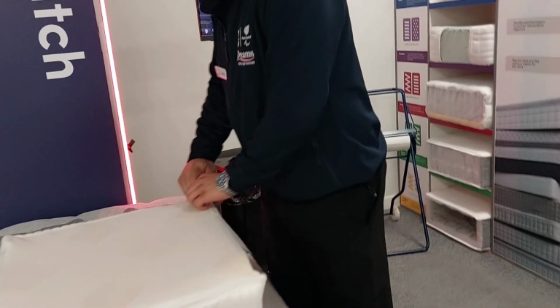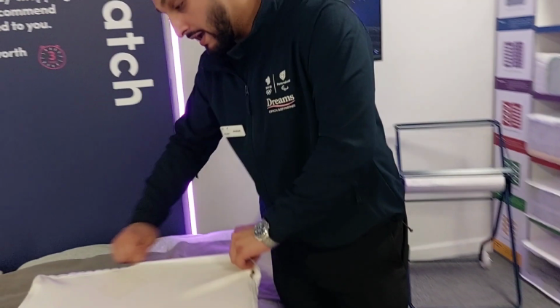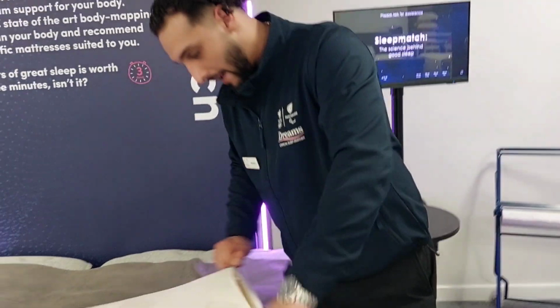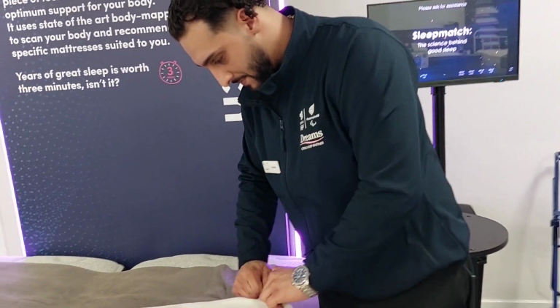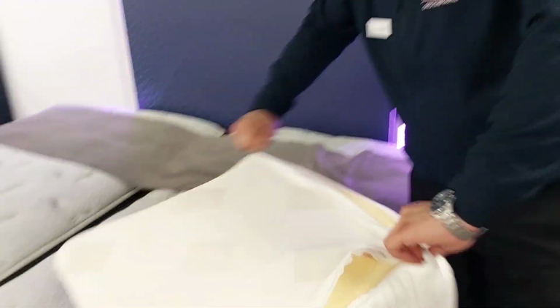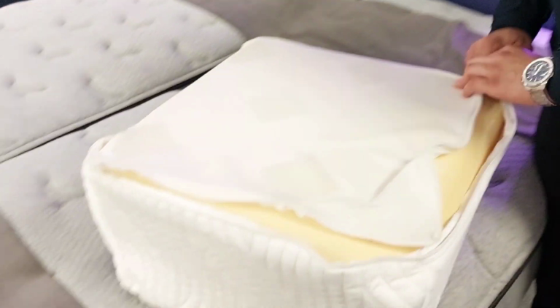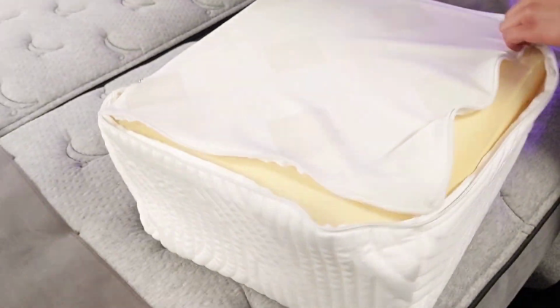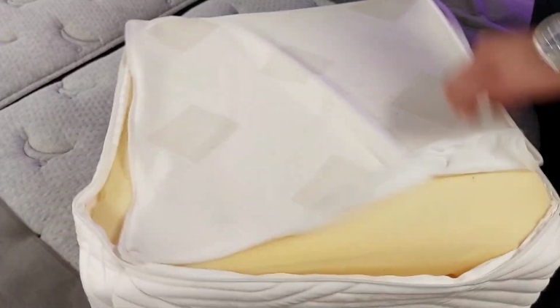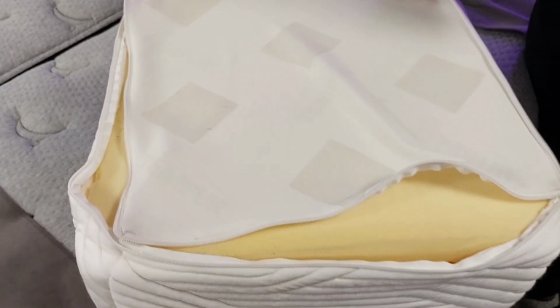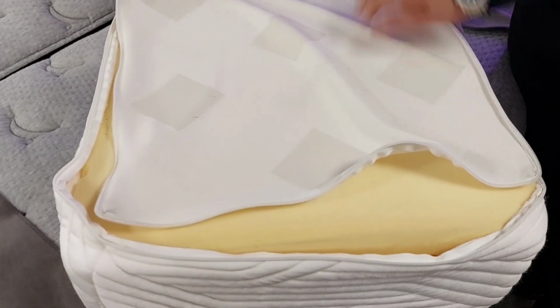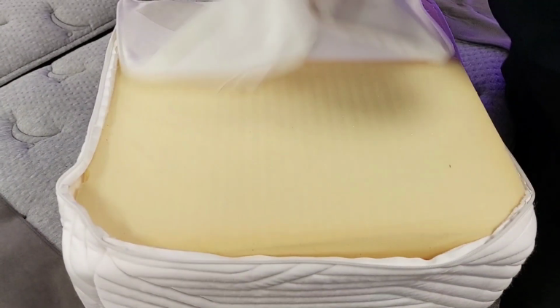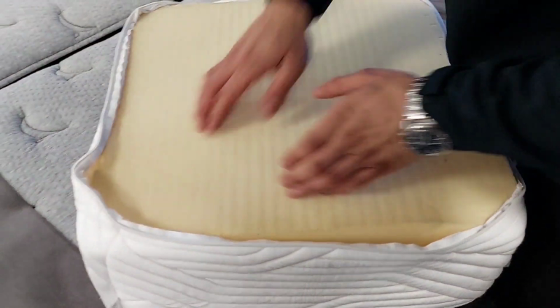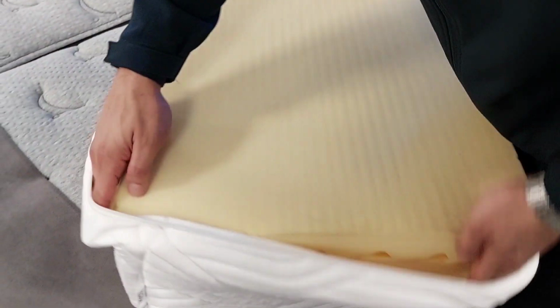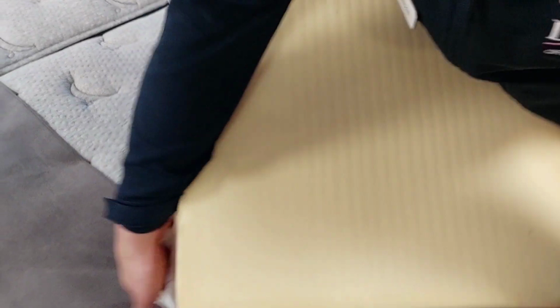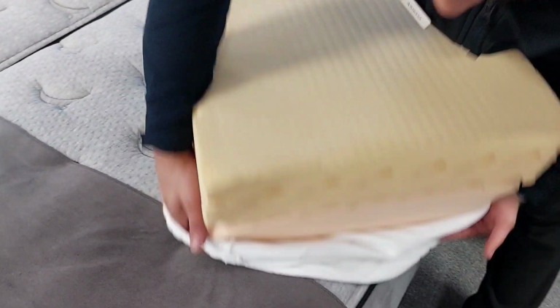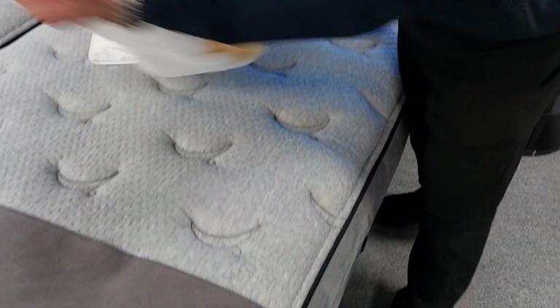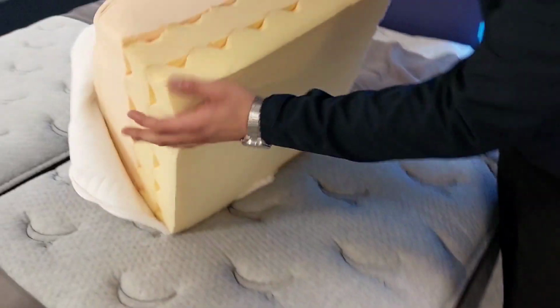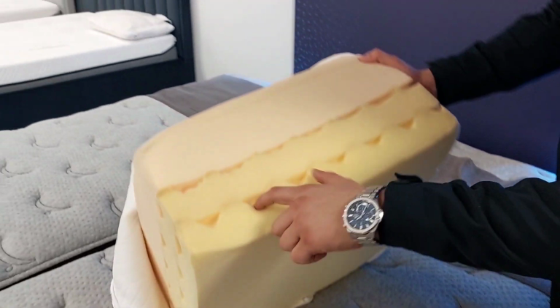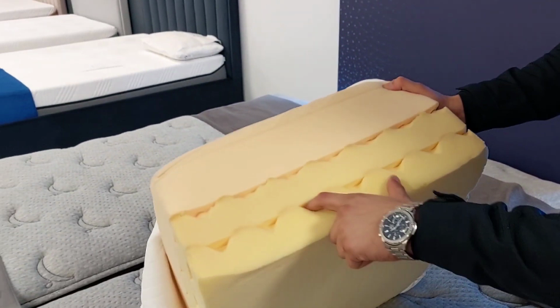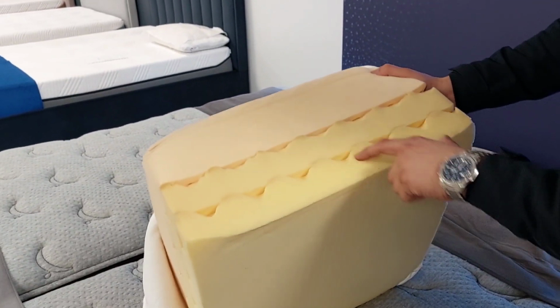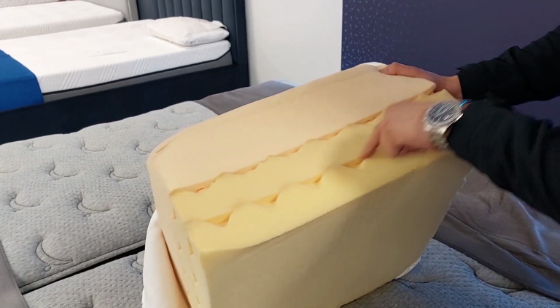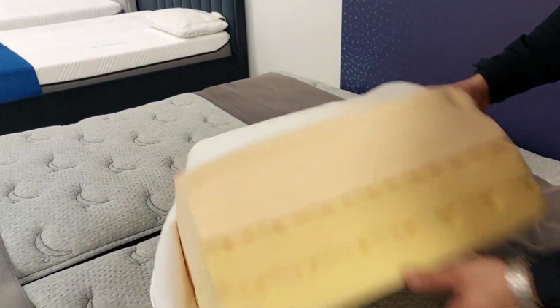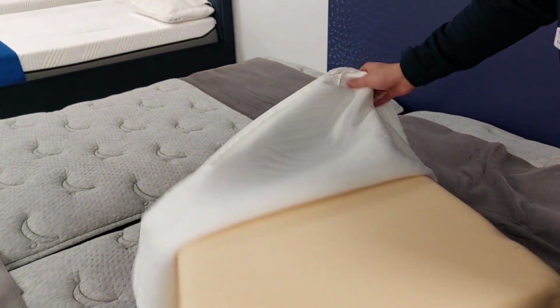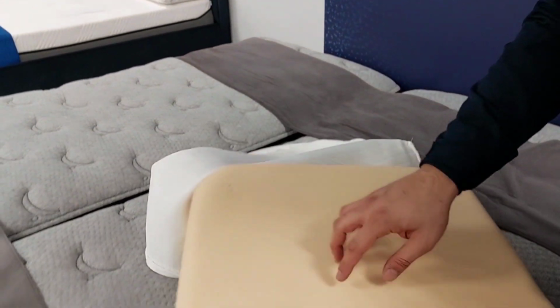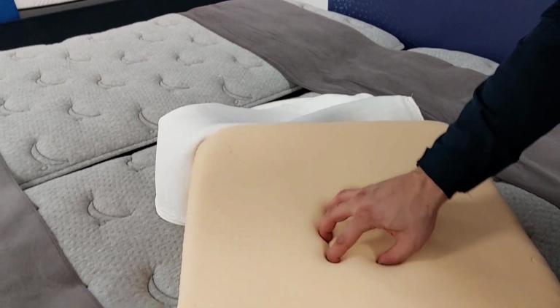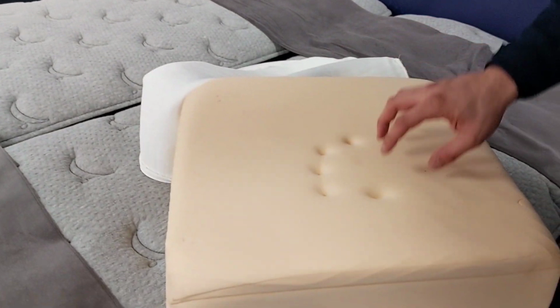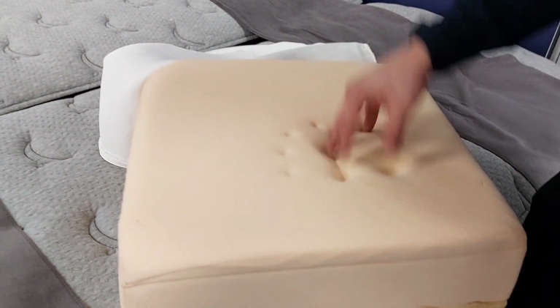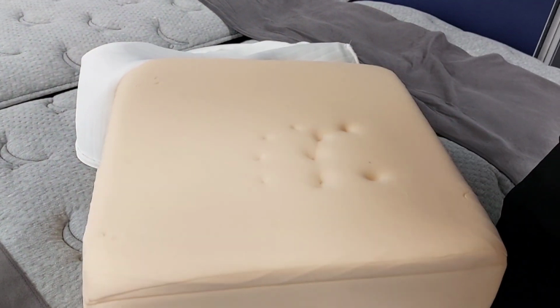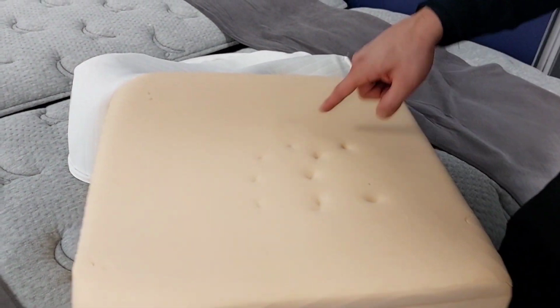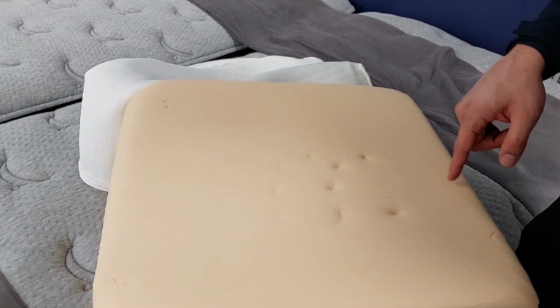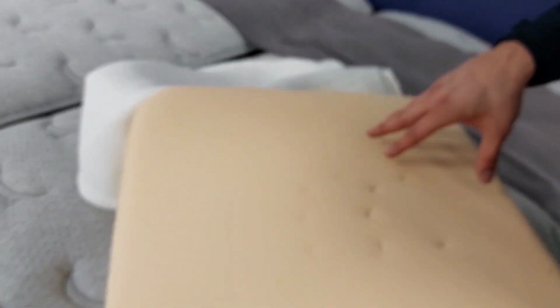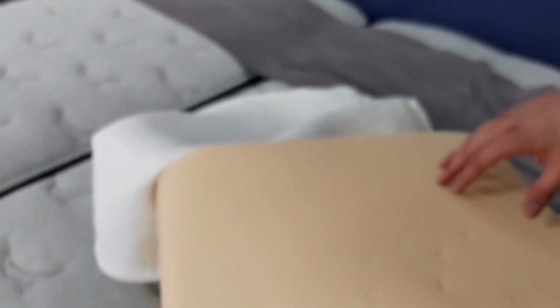This one is individual to Tempur. I'll show you the air flows as well. You see the air flows? That's the actual viscoelastic foam.